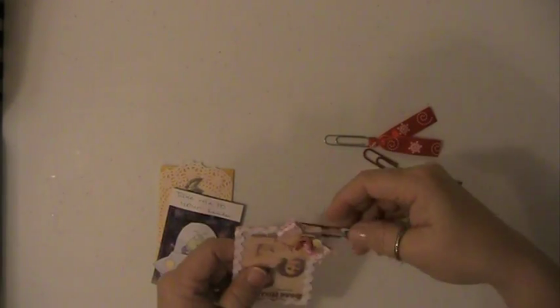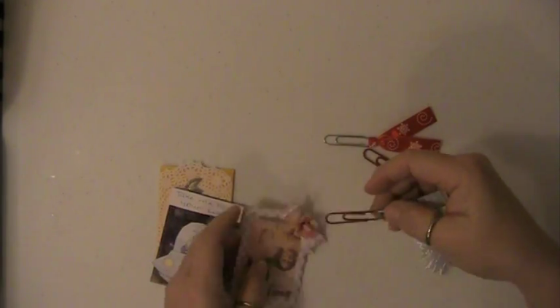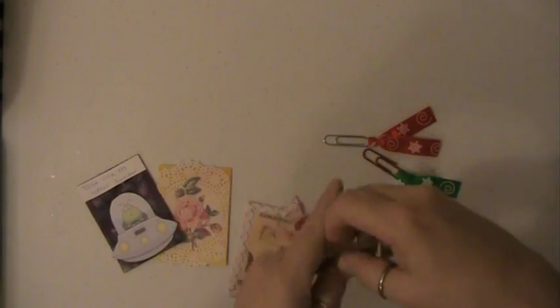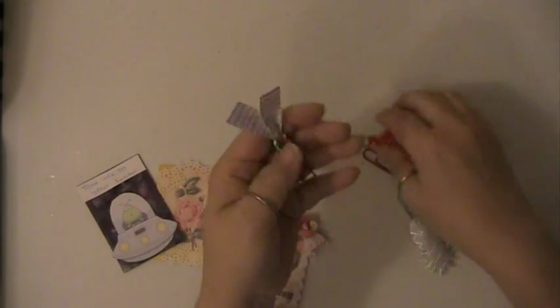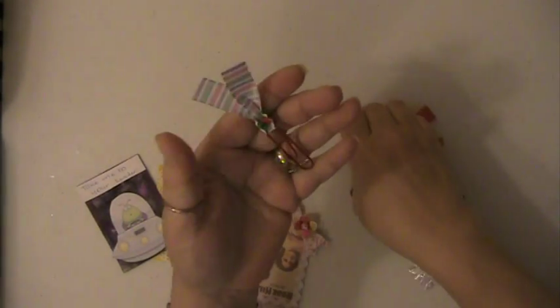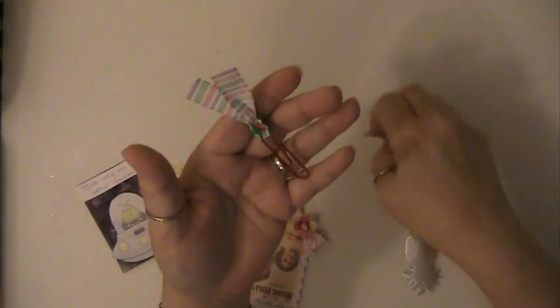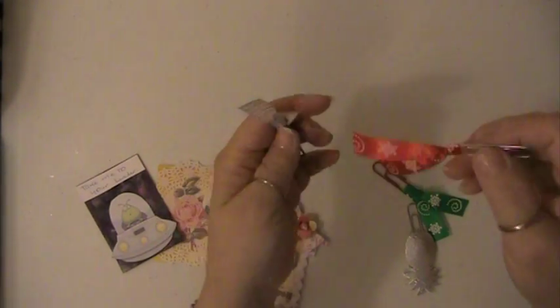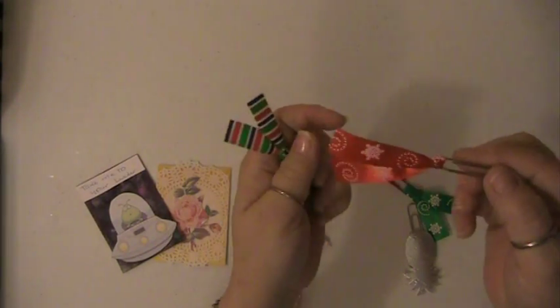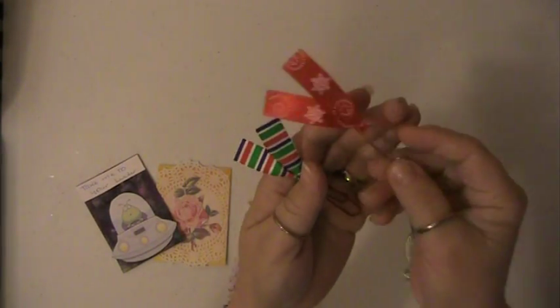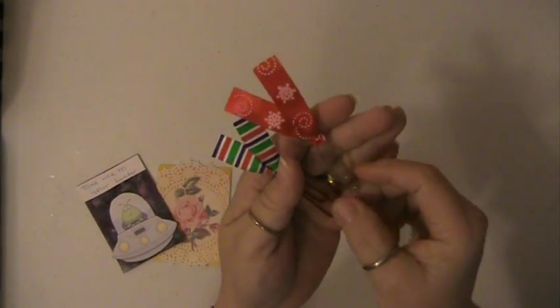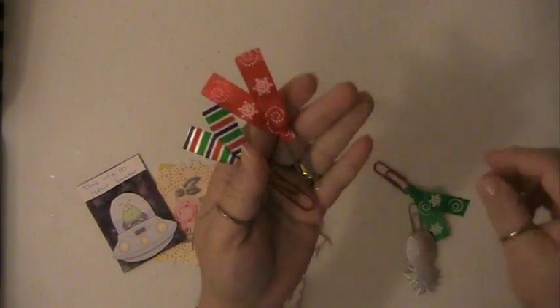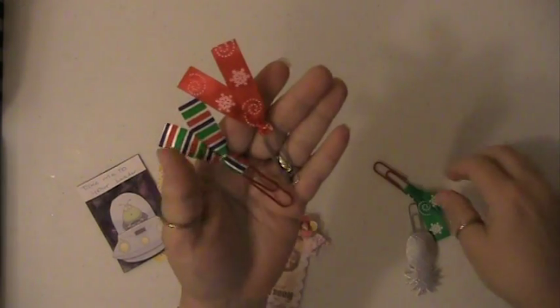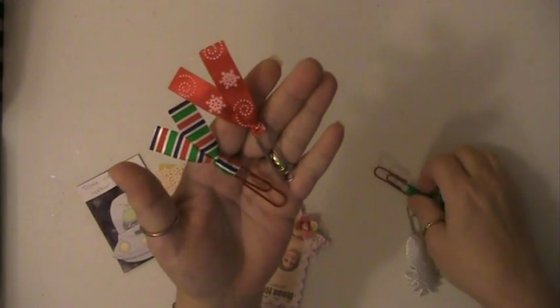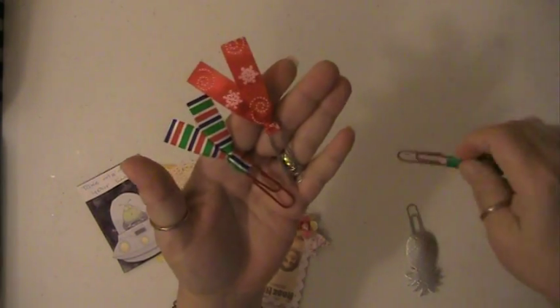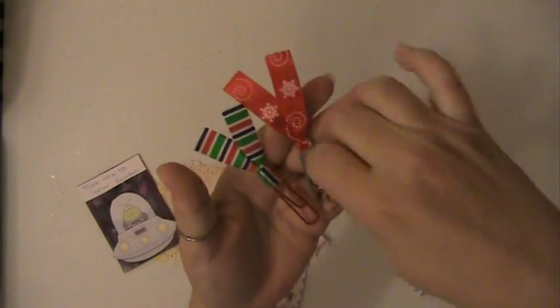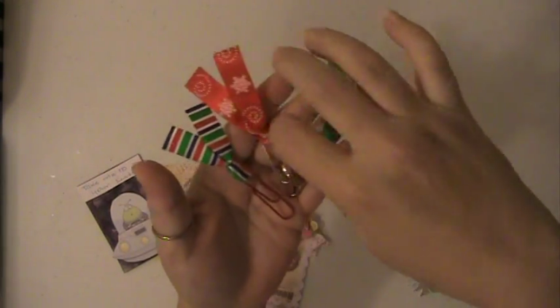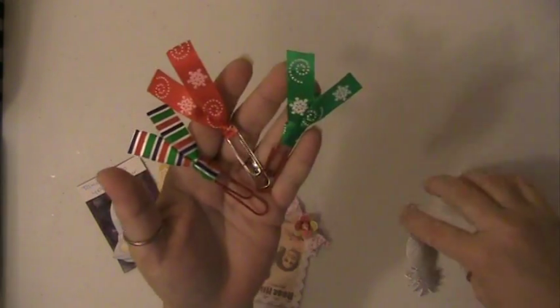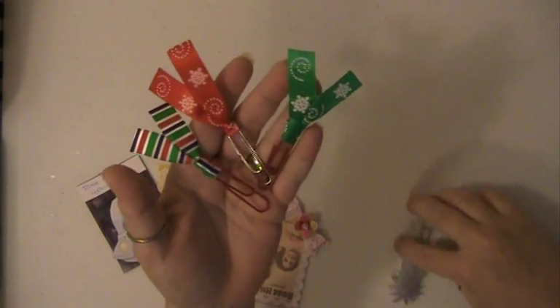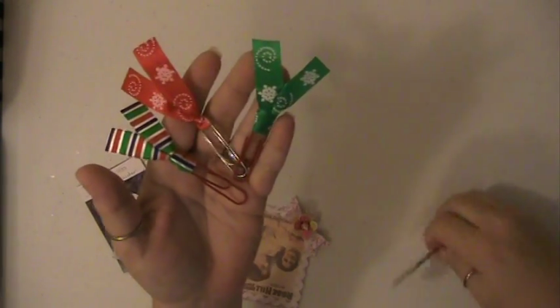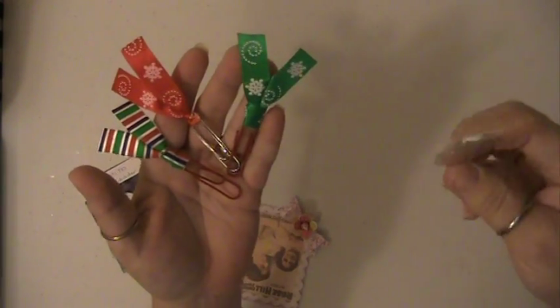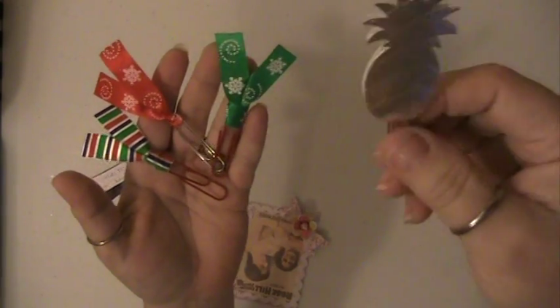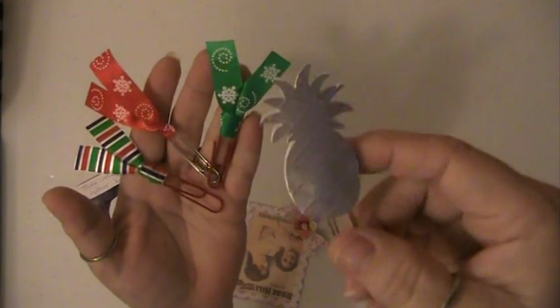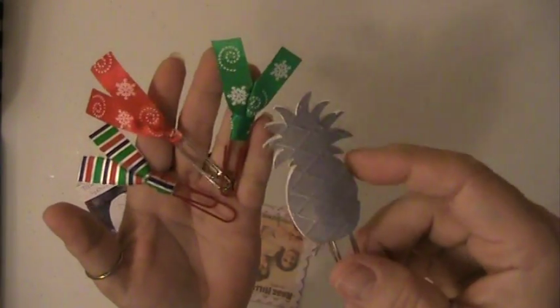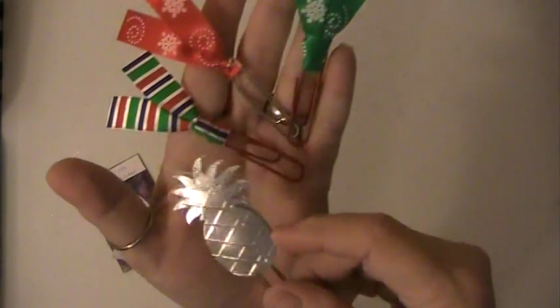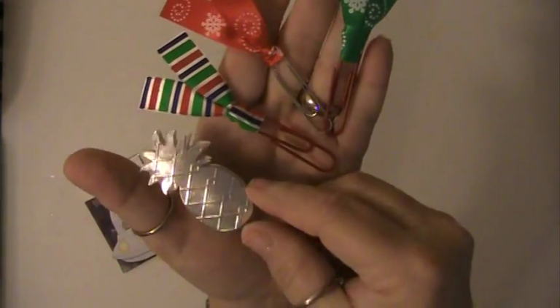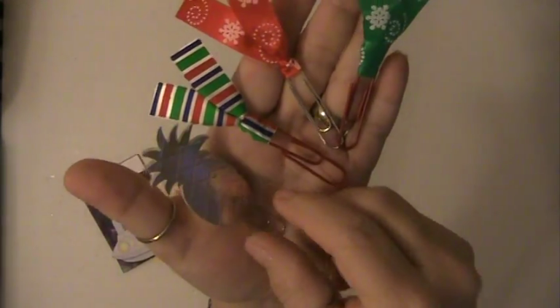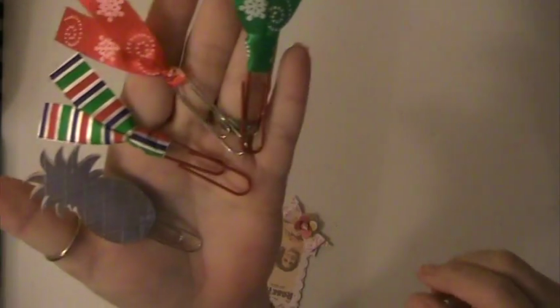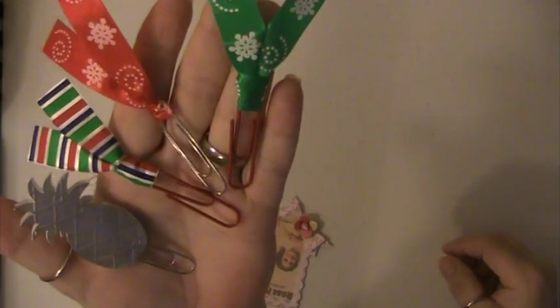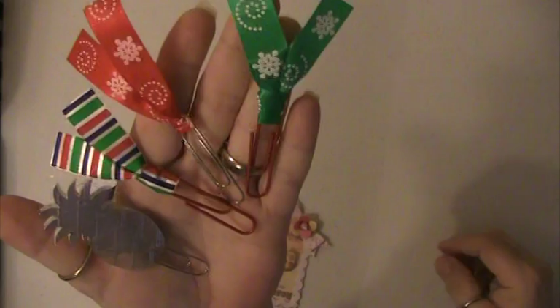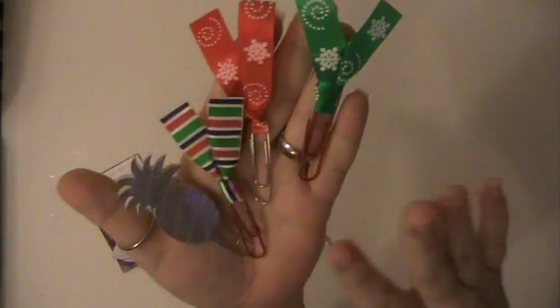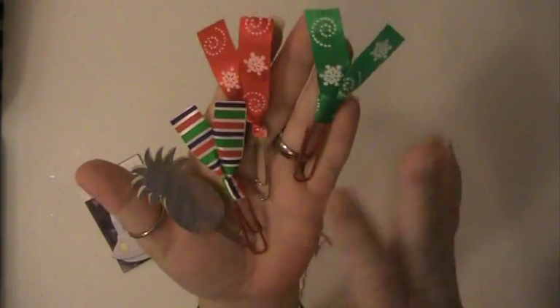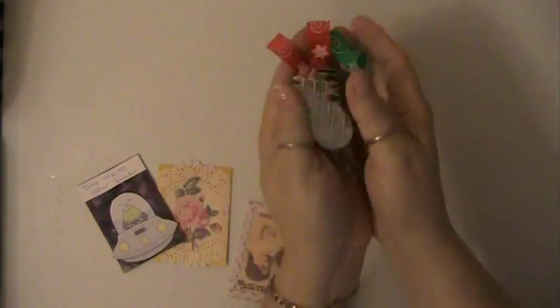Lisa has sent me these pretty paperclips that she's made. Love these. Look at the pineapple, so pretty. And these are Christmassy.